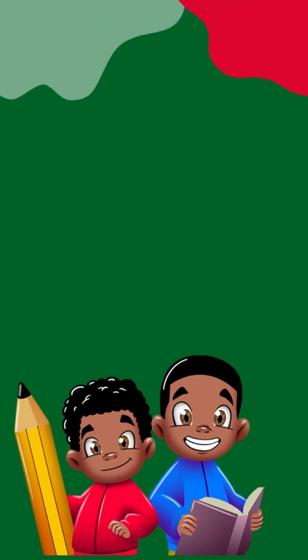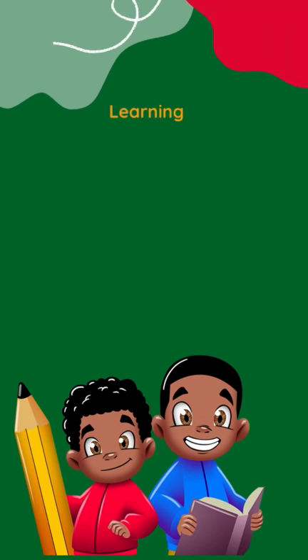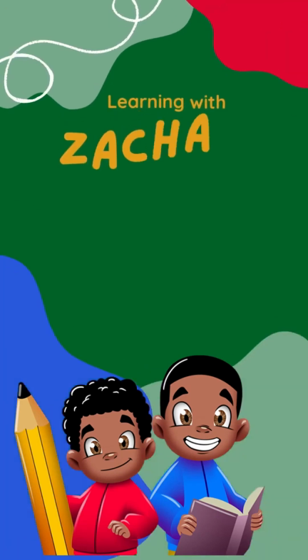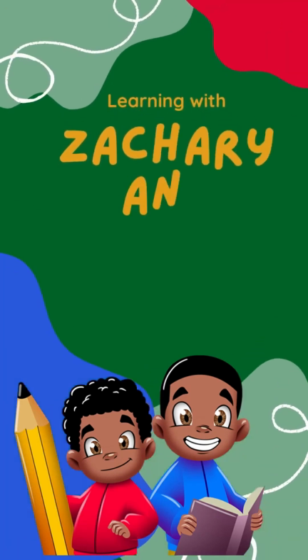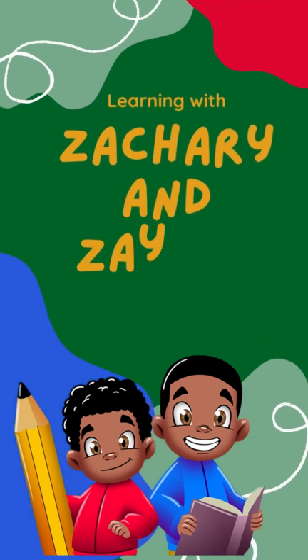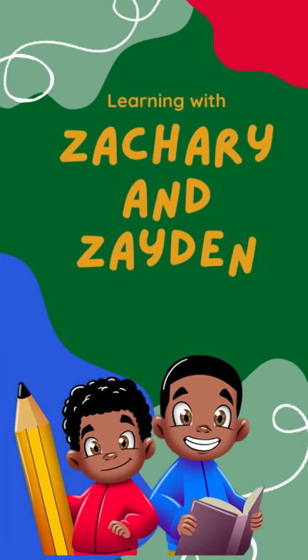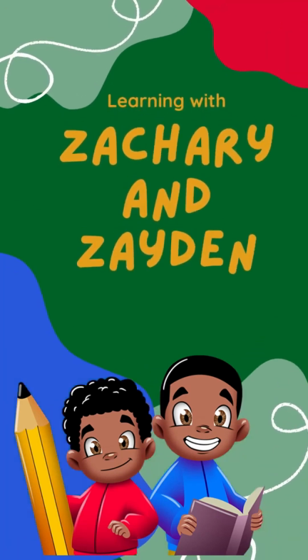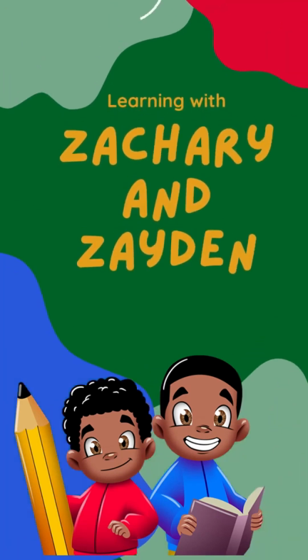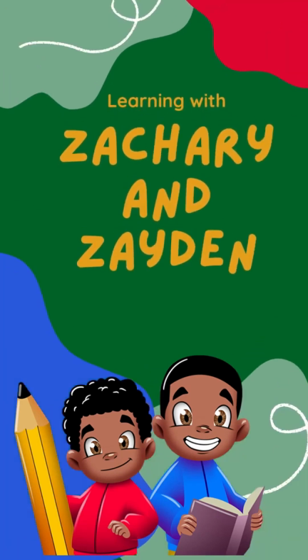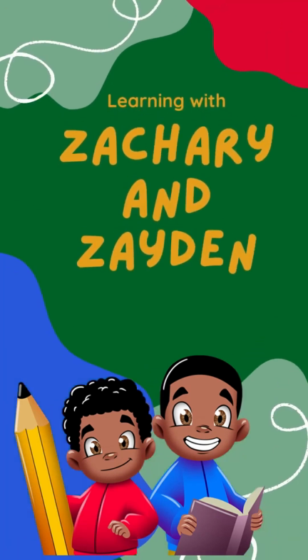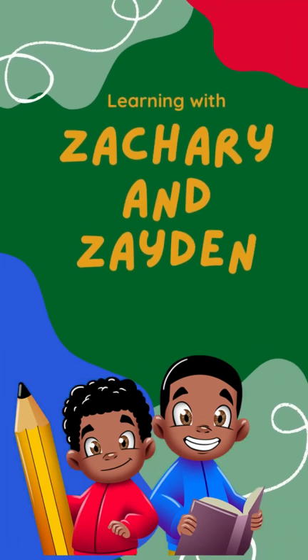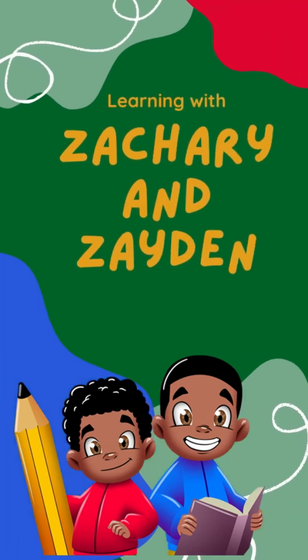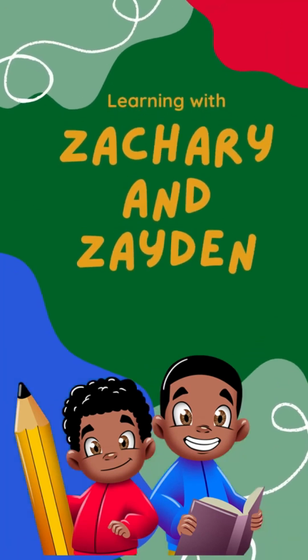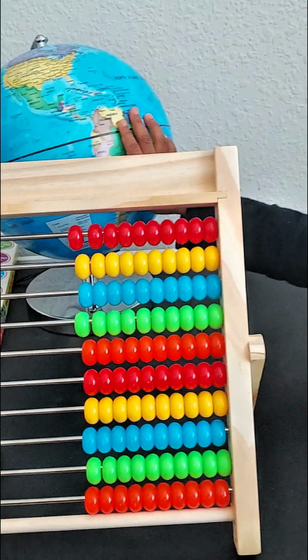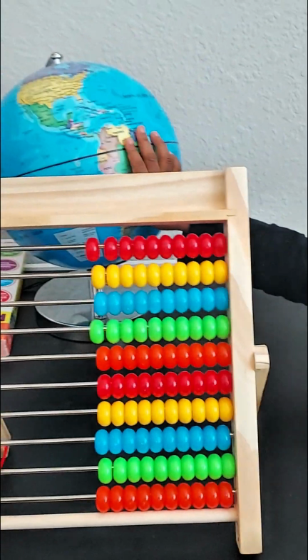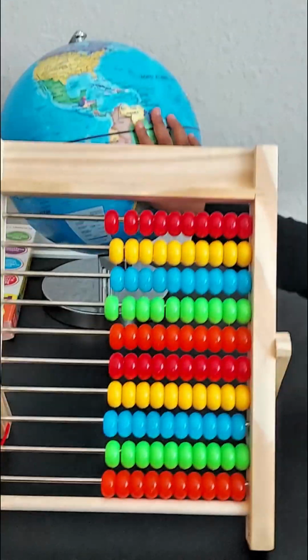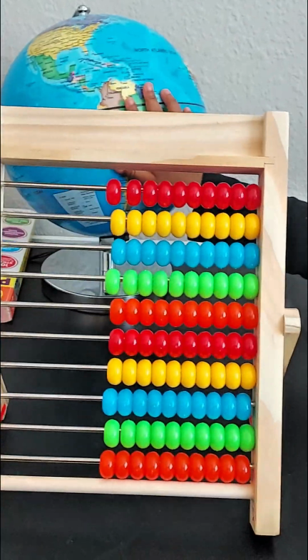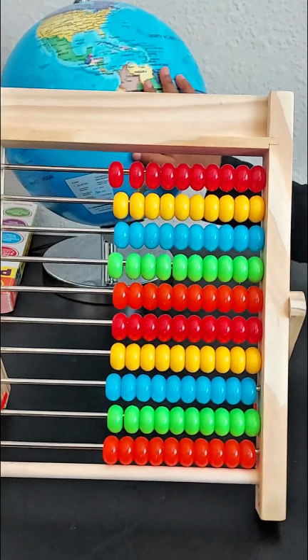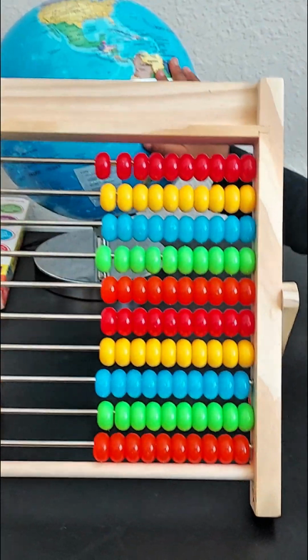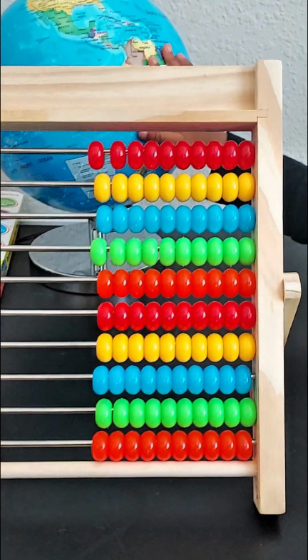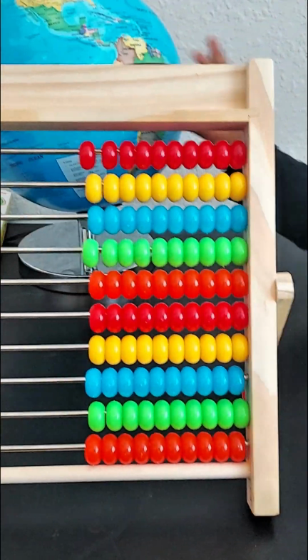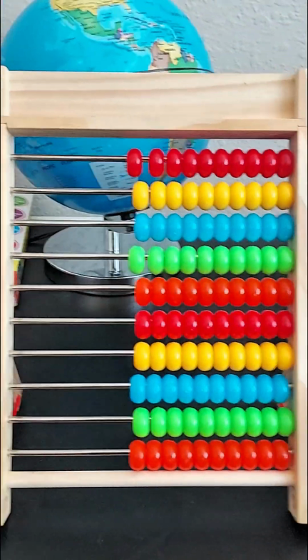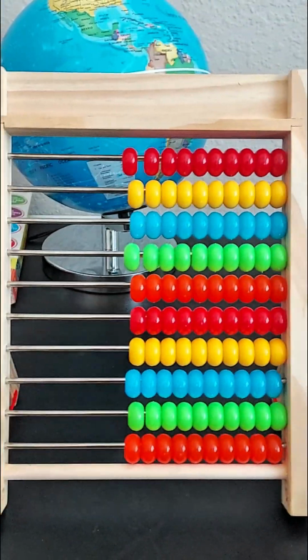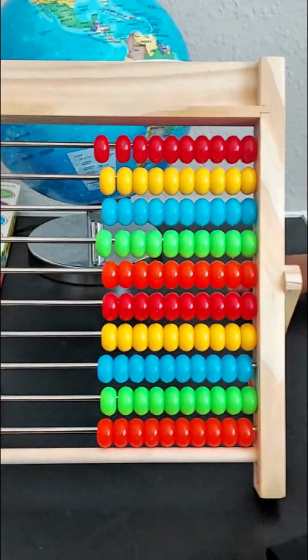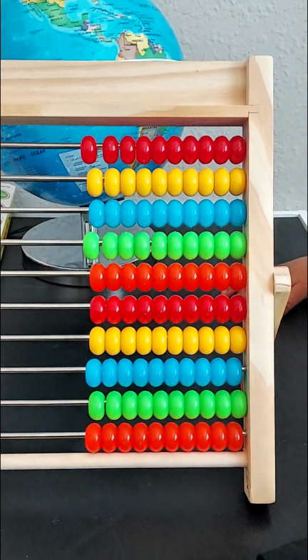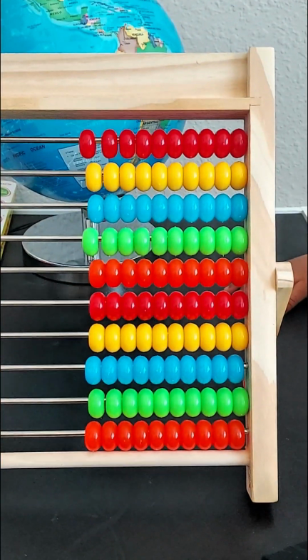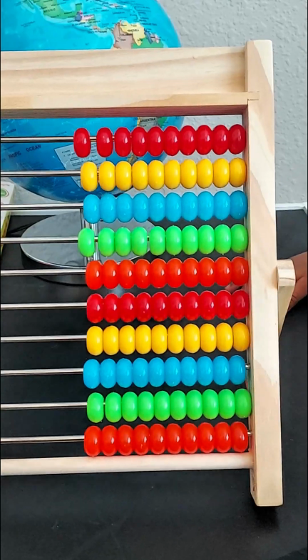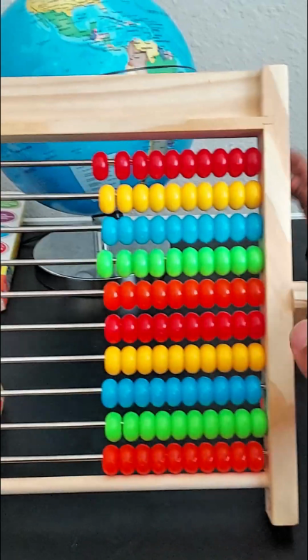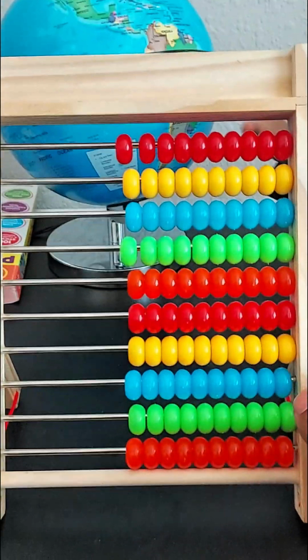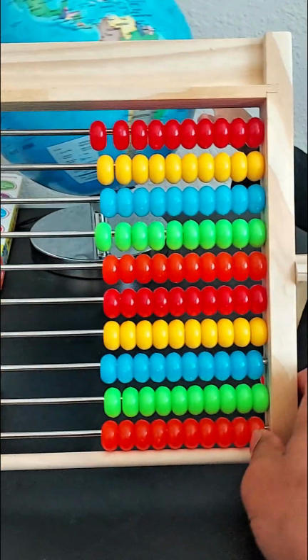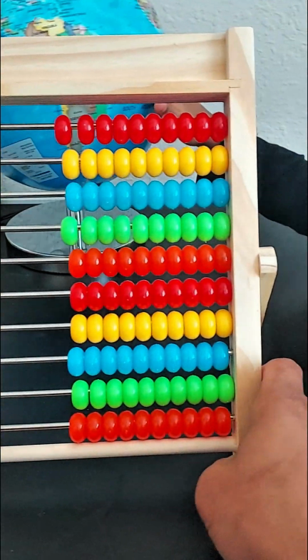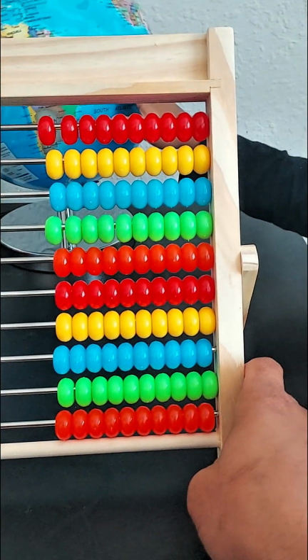Learning with Zachary and Zayden. Okay boys and girls, do you know what this is? This is an abacus.